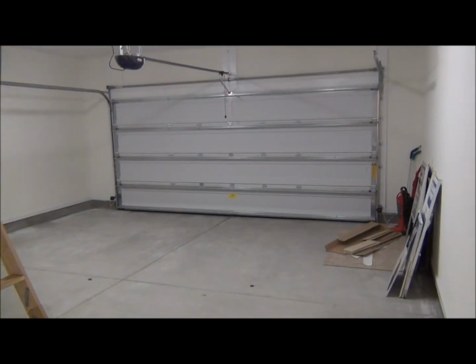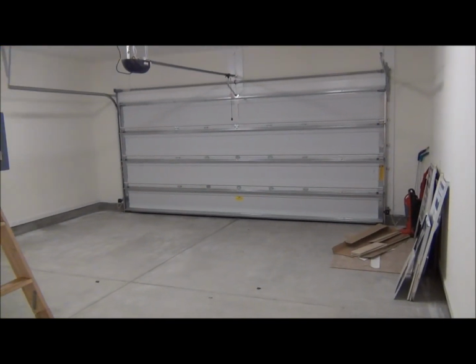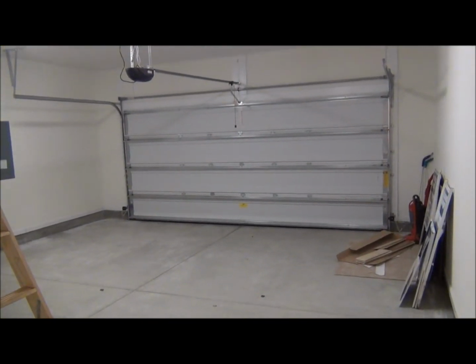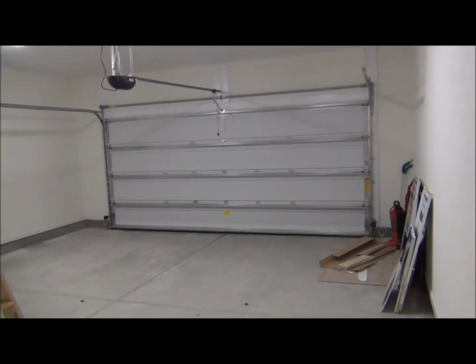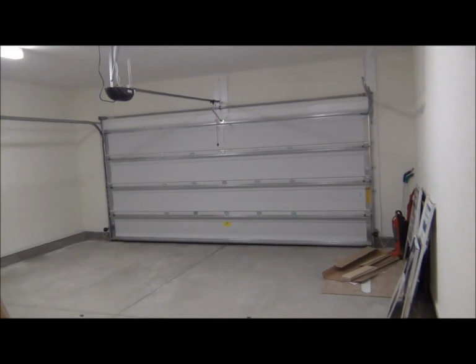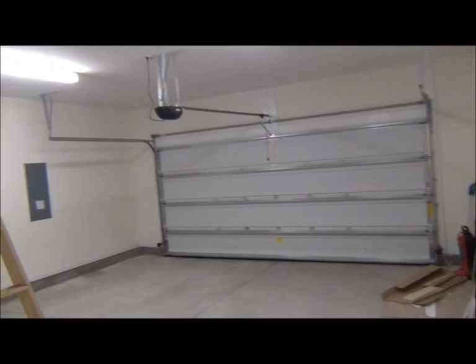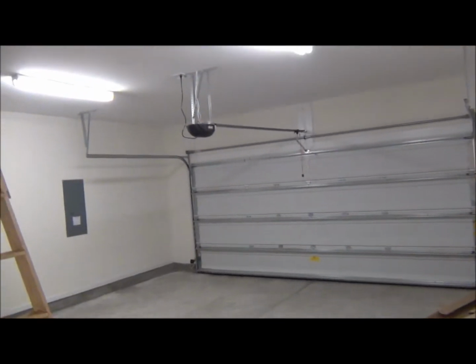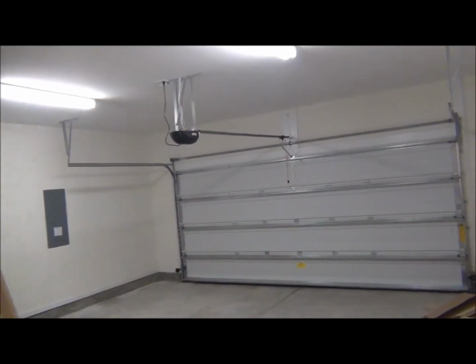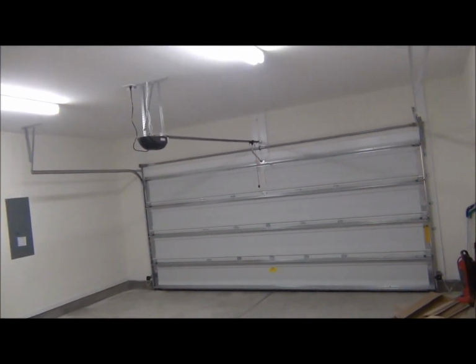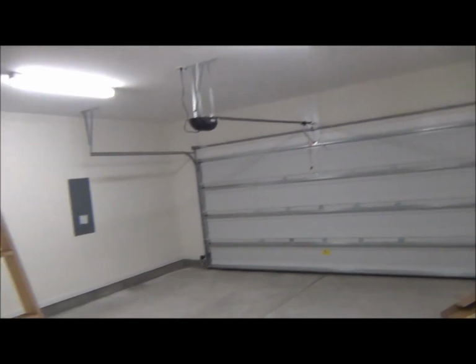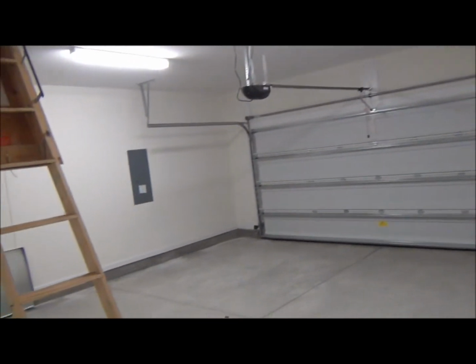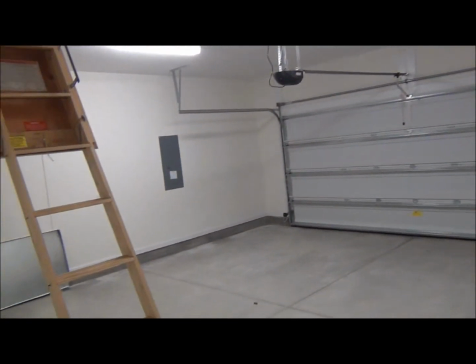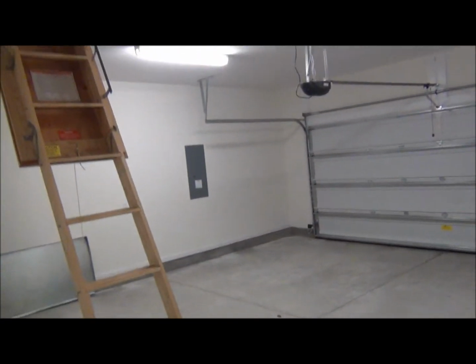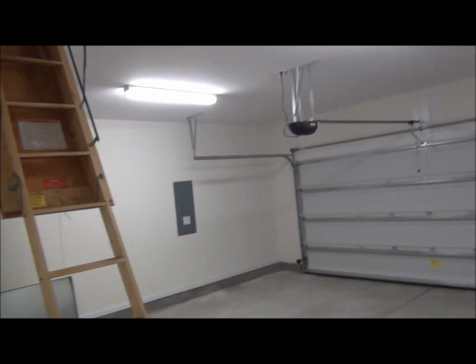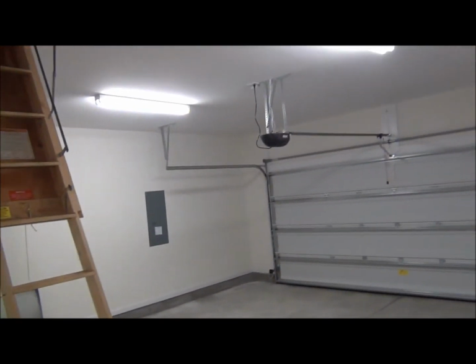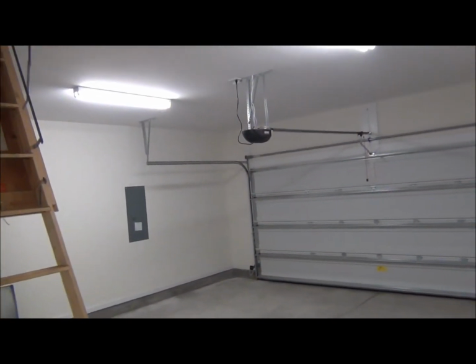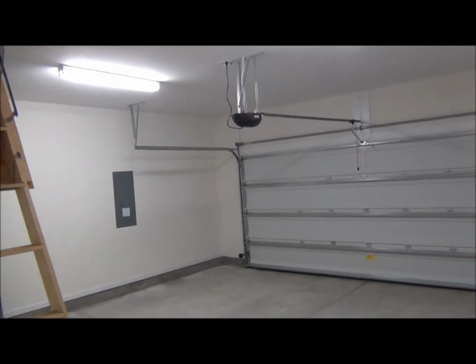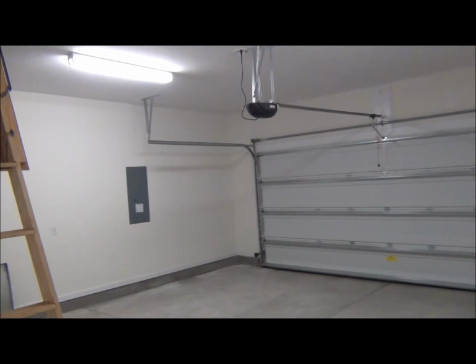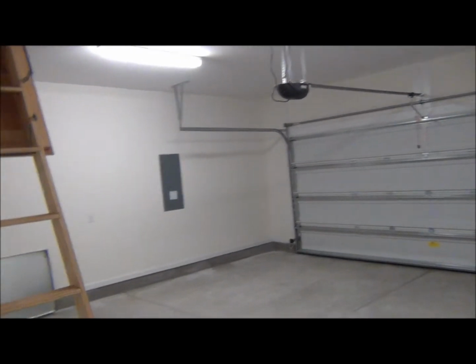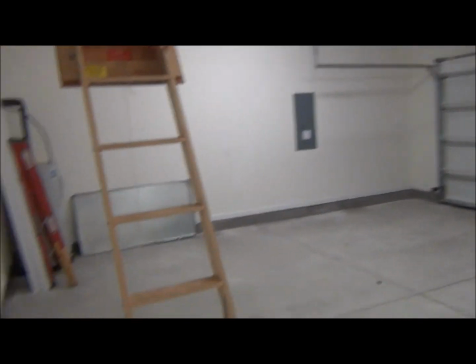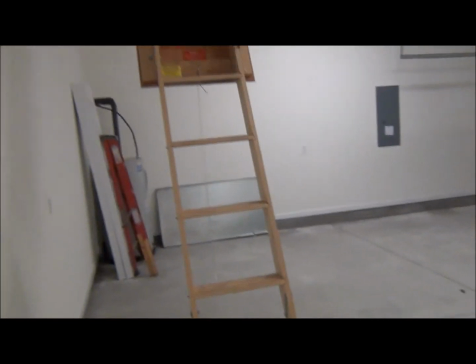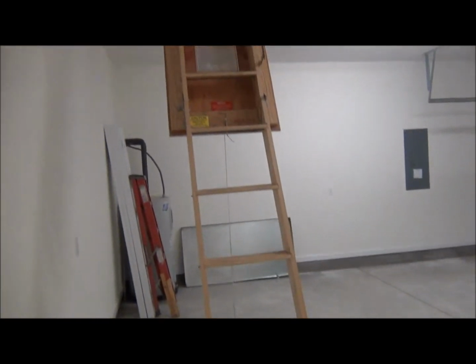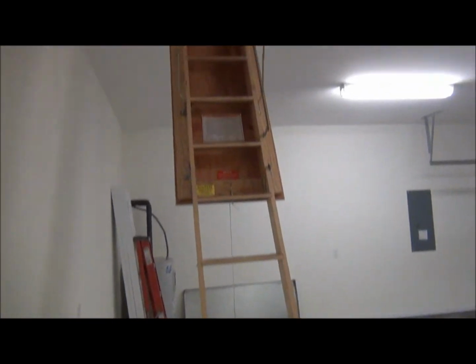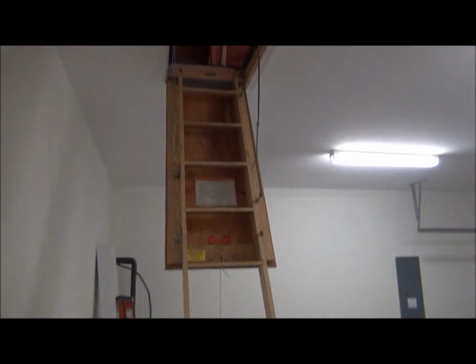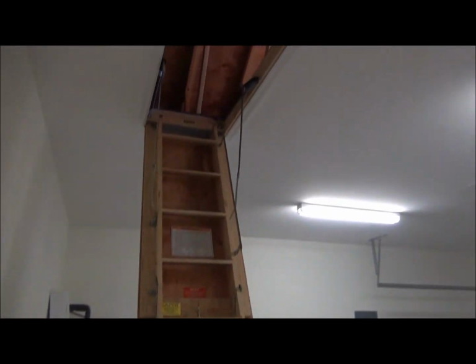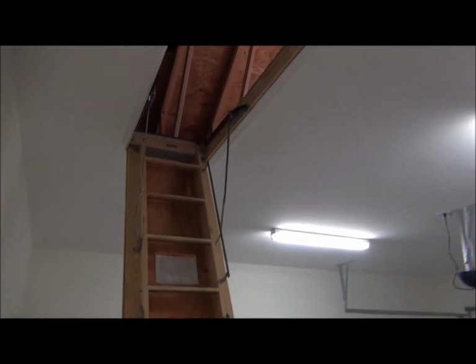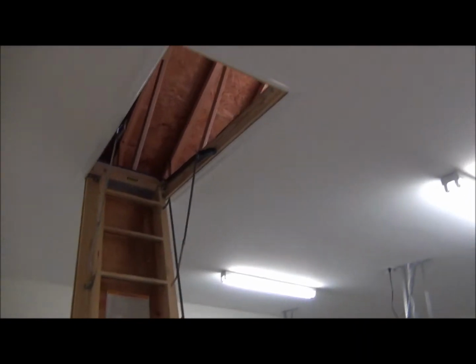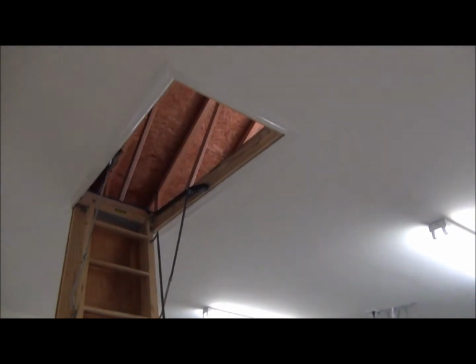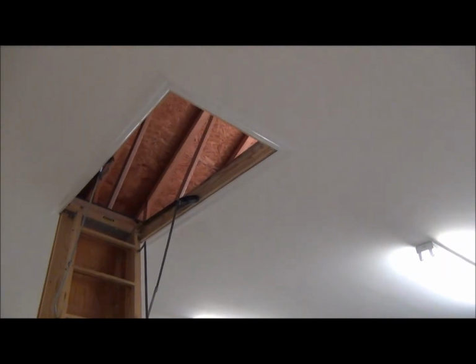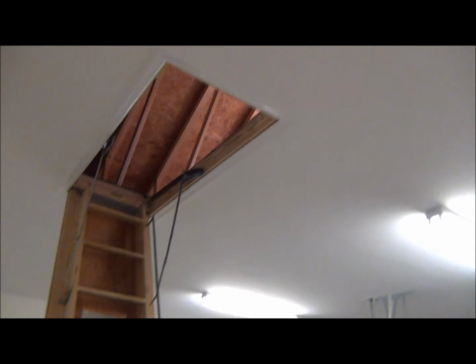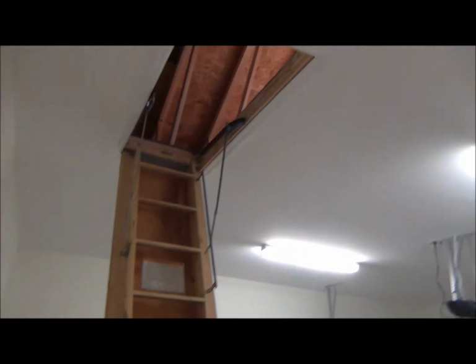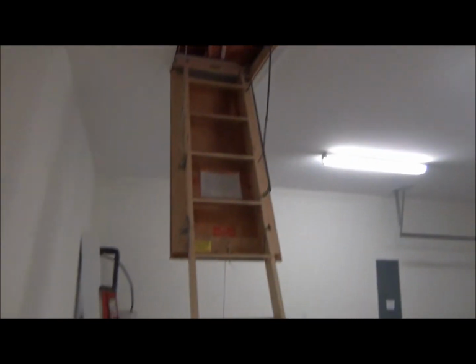The spacious garage comes completely finished — walls painted, automatic garage door opener, and pull-down stairs leading to a sun-floored attic storage above.